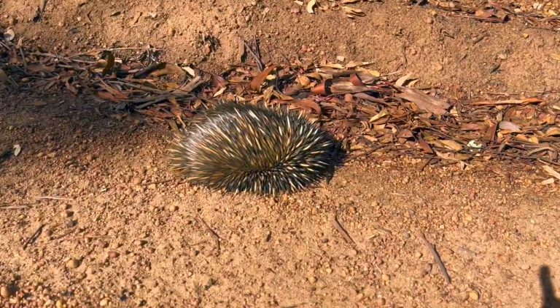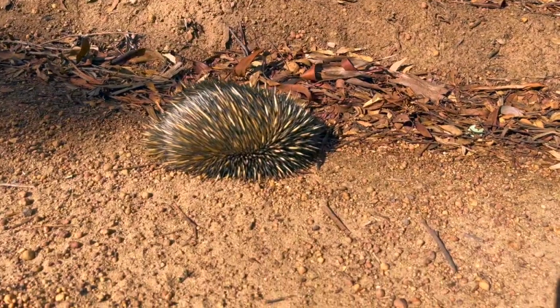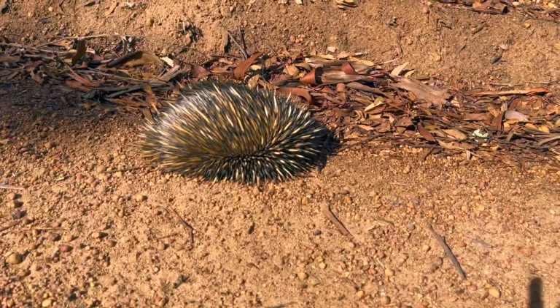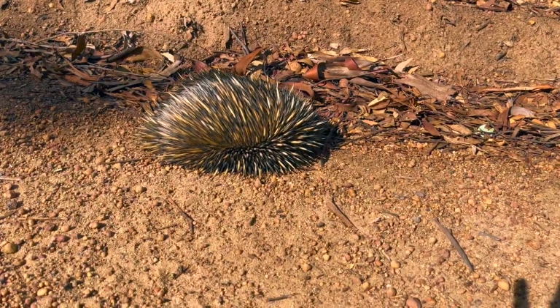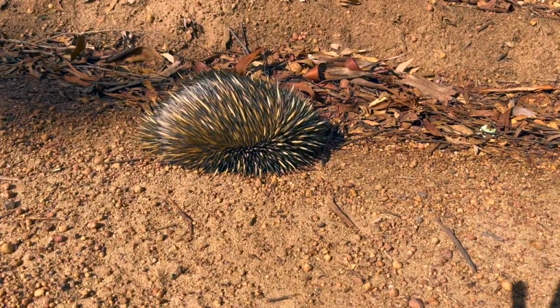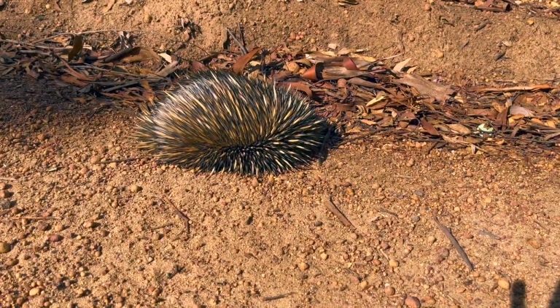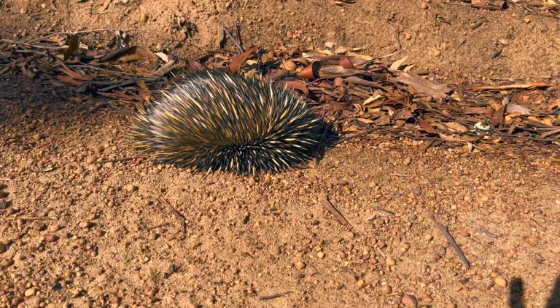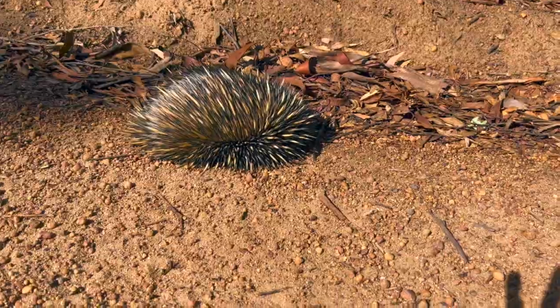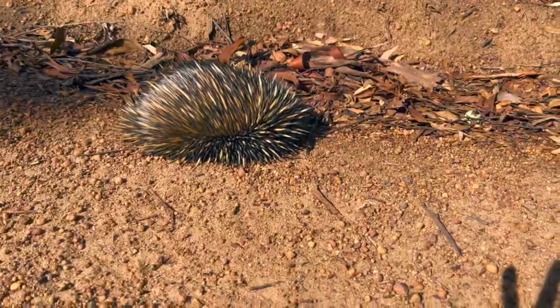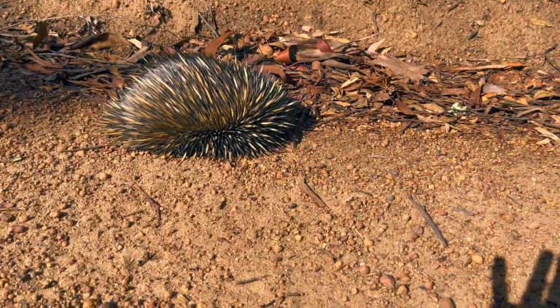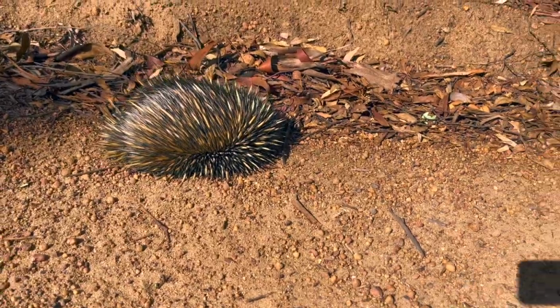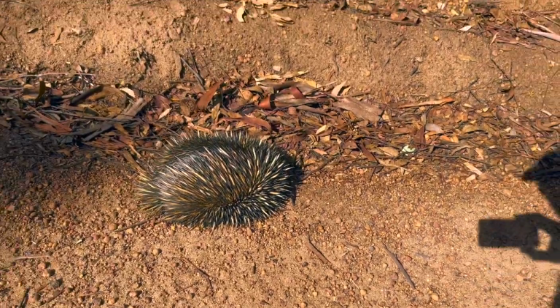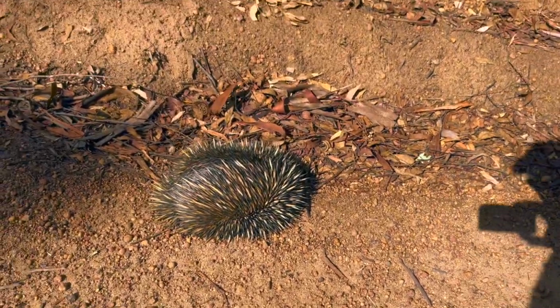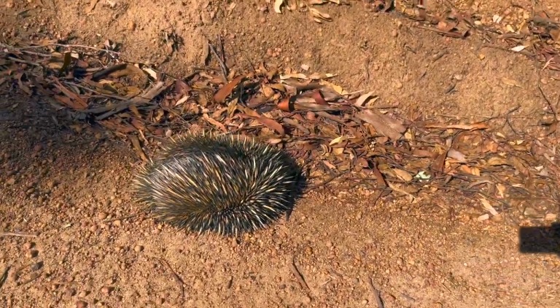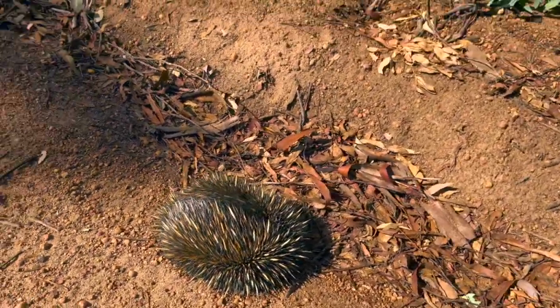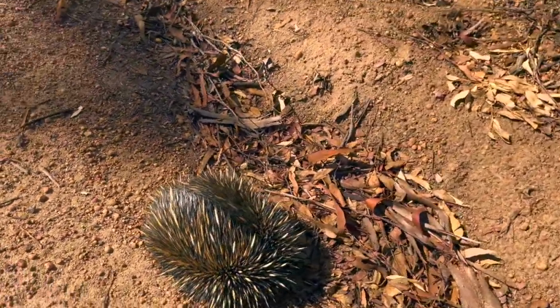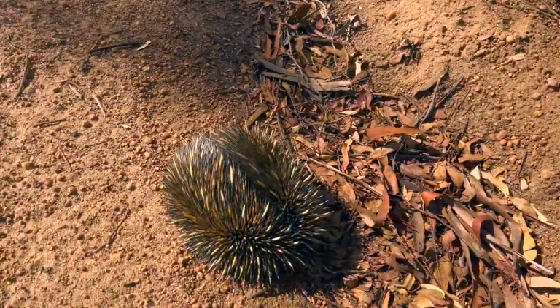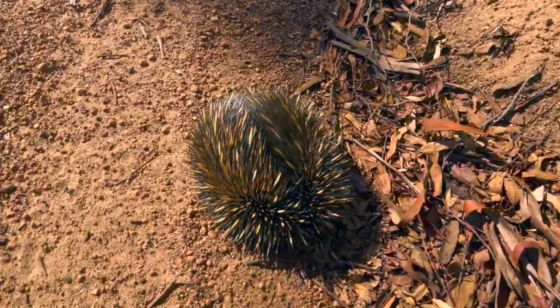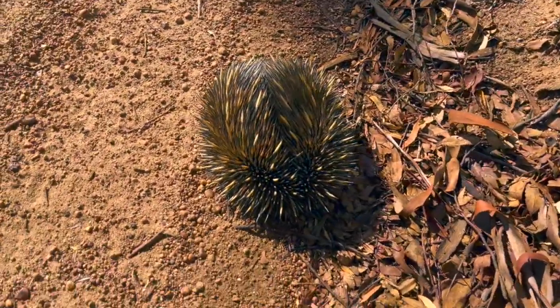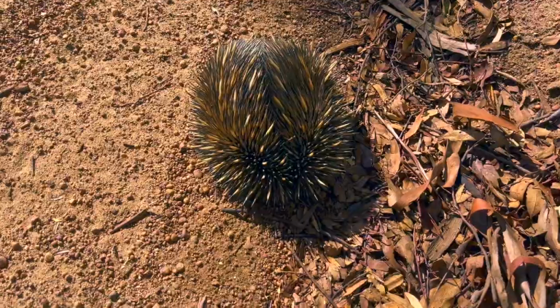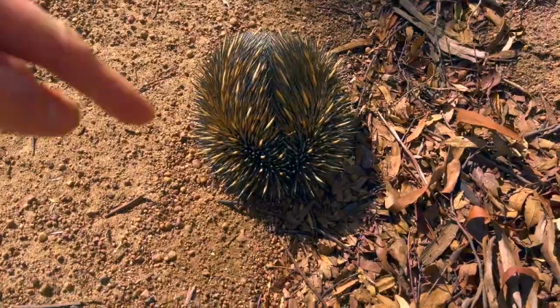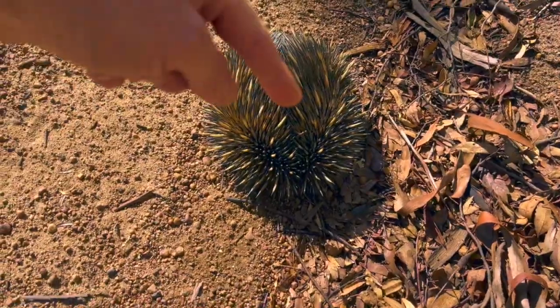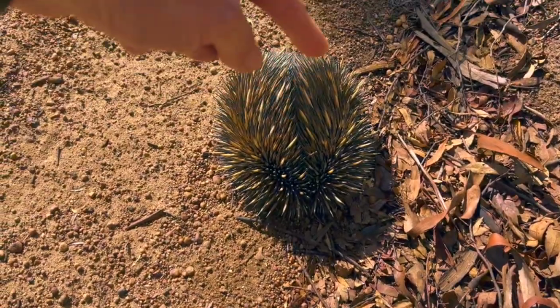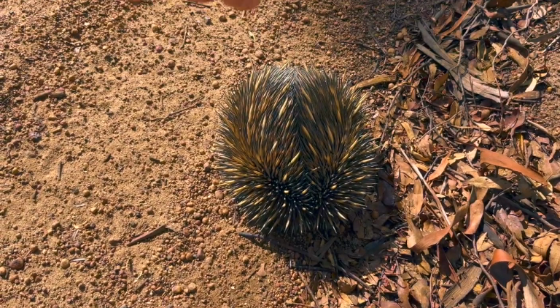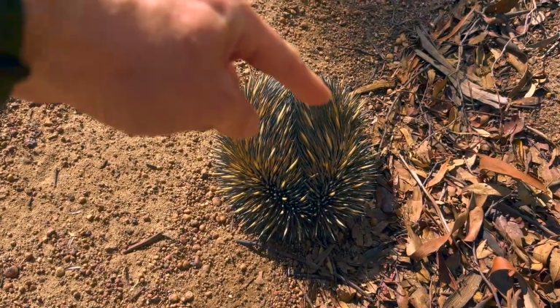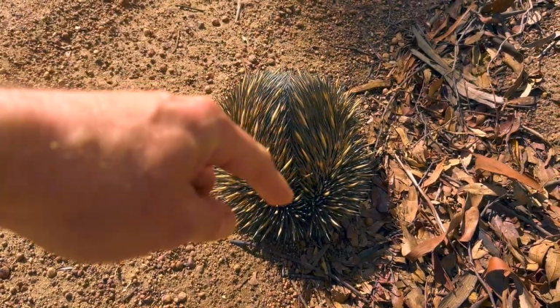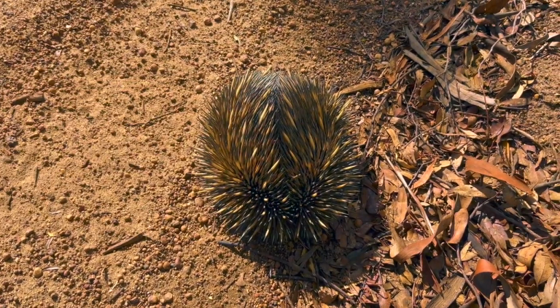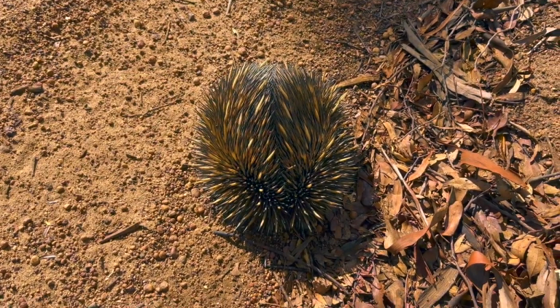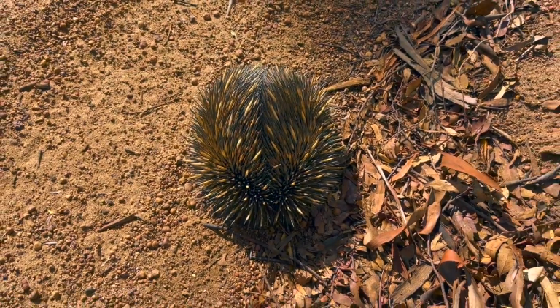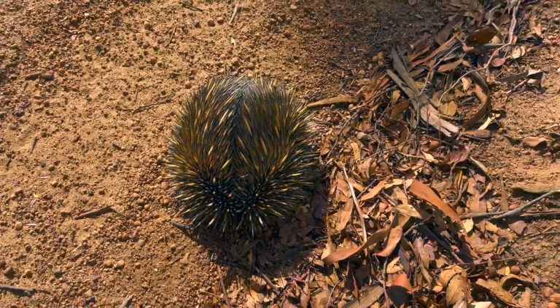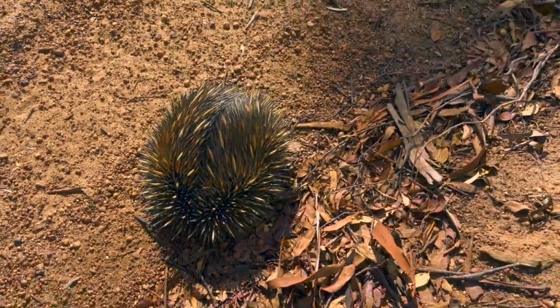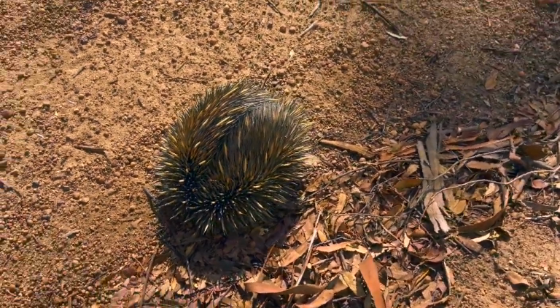He's gone into his classic defensive pose because we've driven right past him. Look, he's just rolled himself up, gone into this beautiful spiny mound, with this beautiful central — almost like a parting down his back. It looks like a conker.